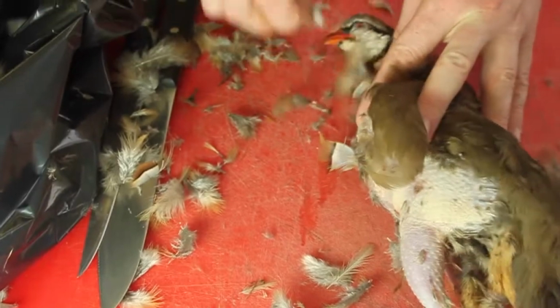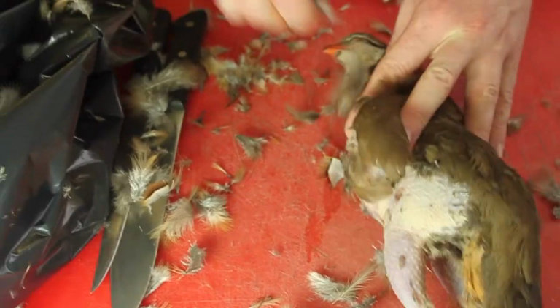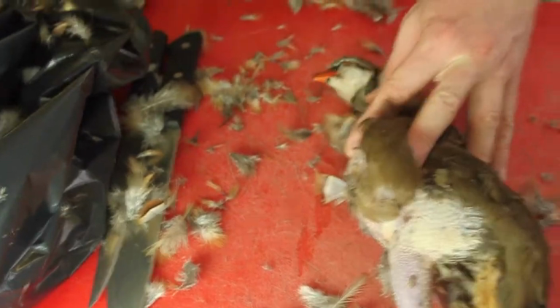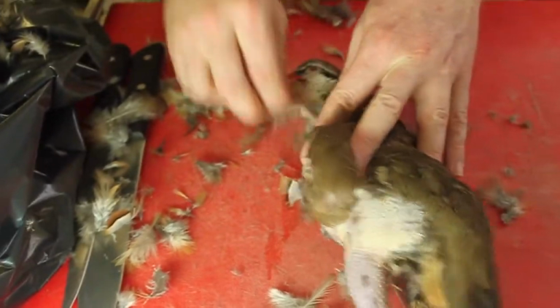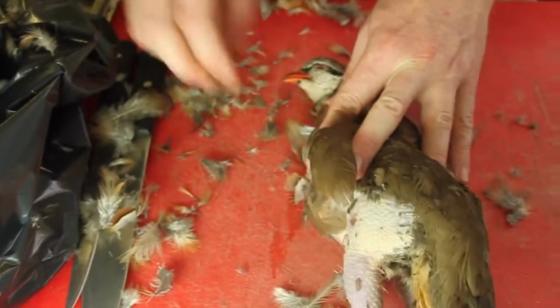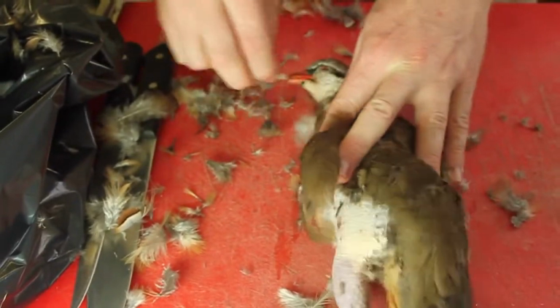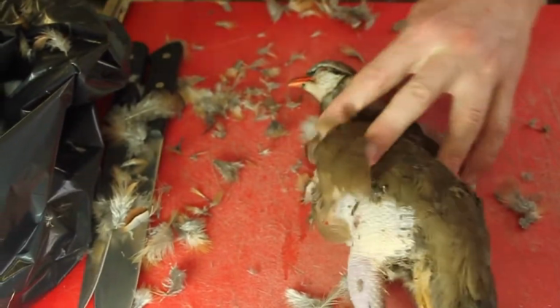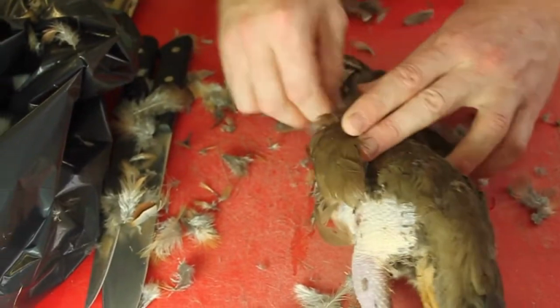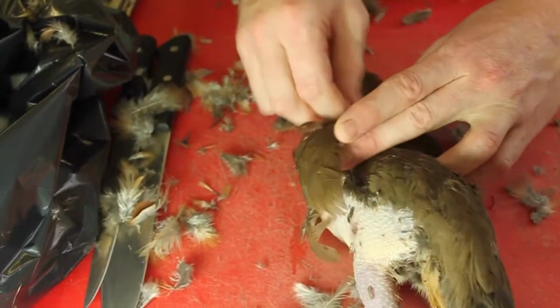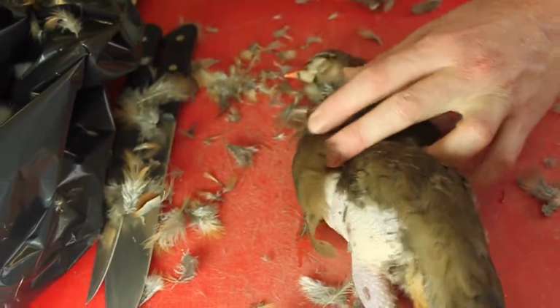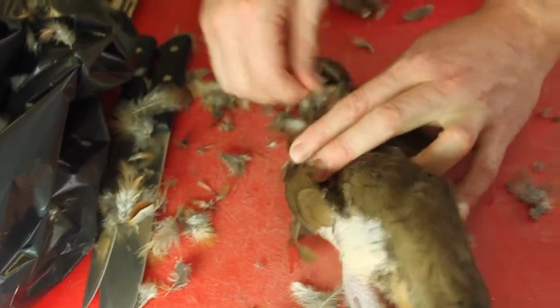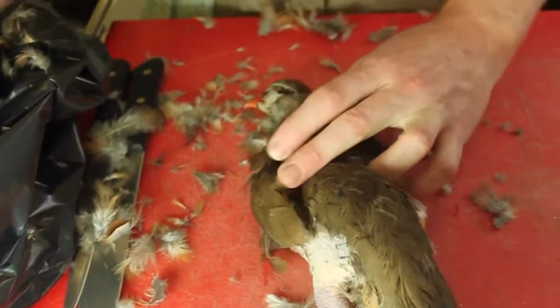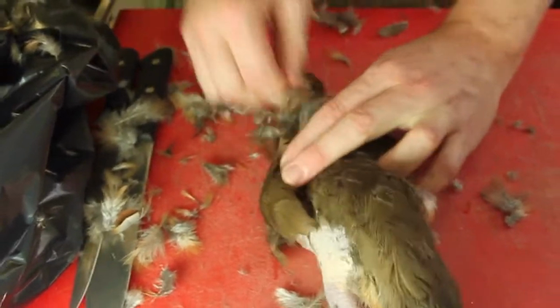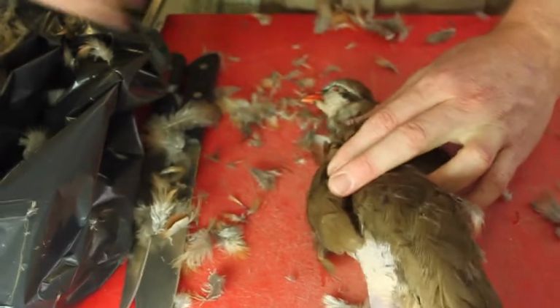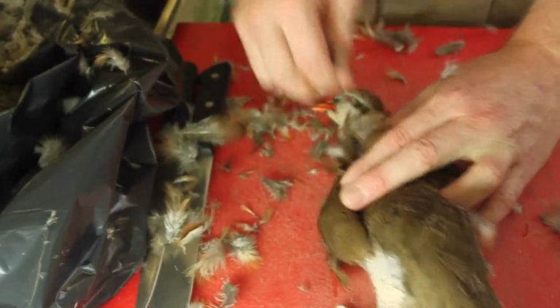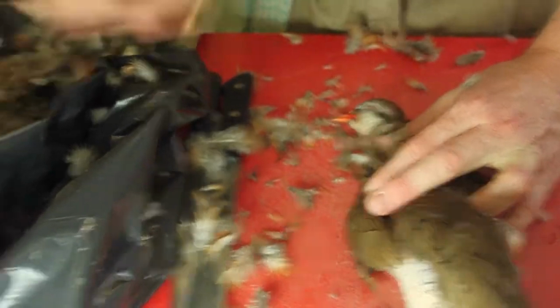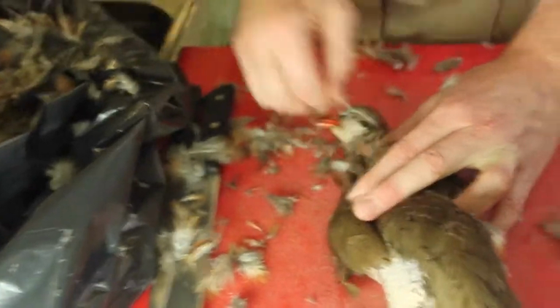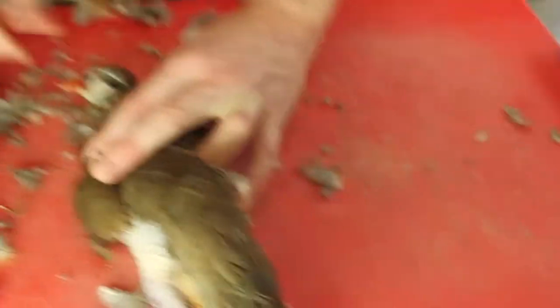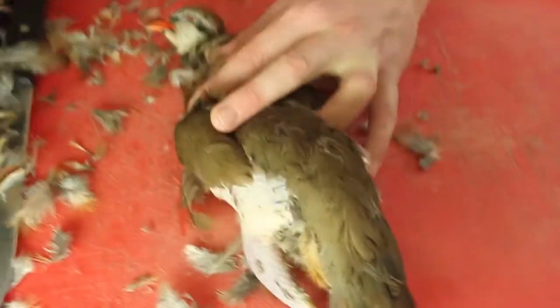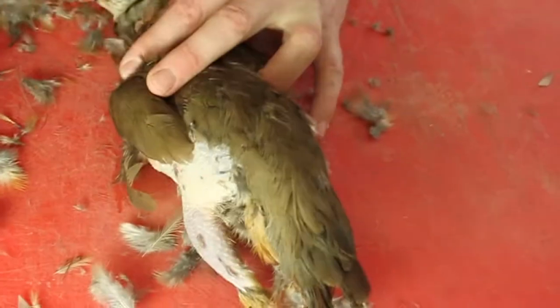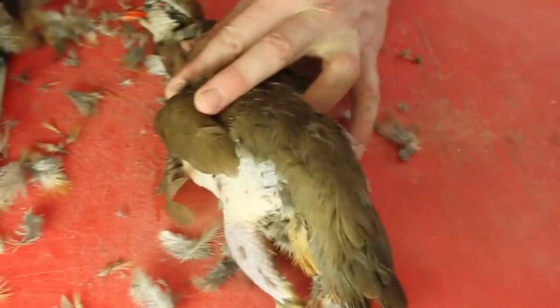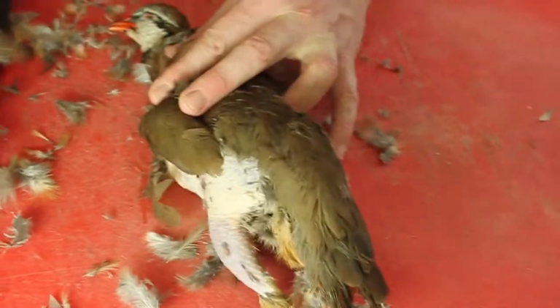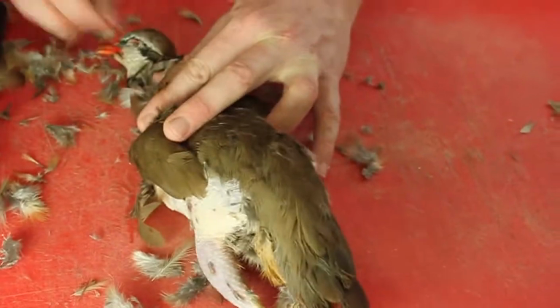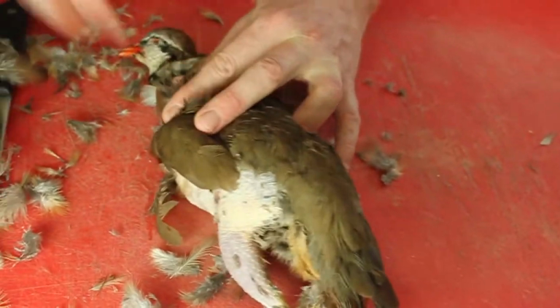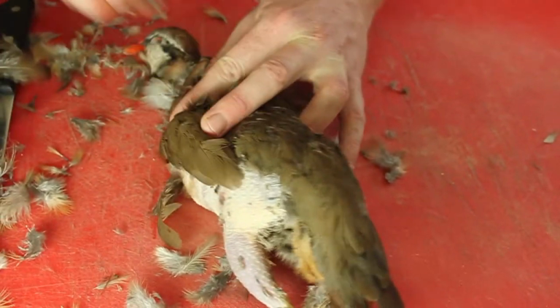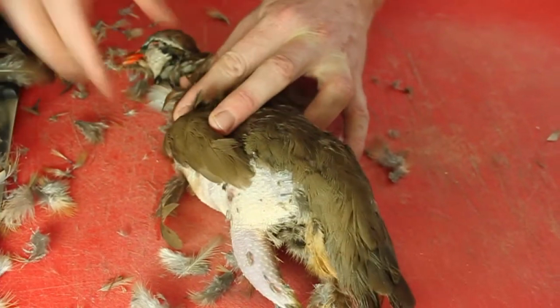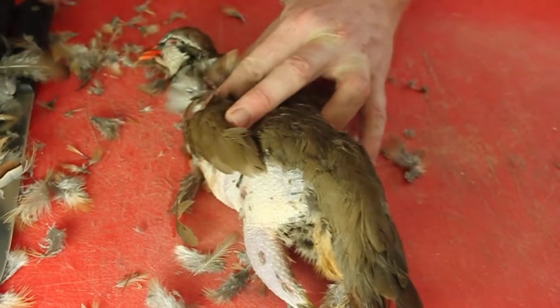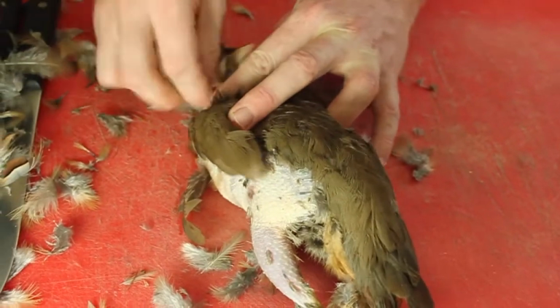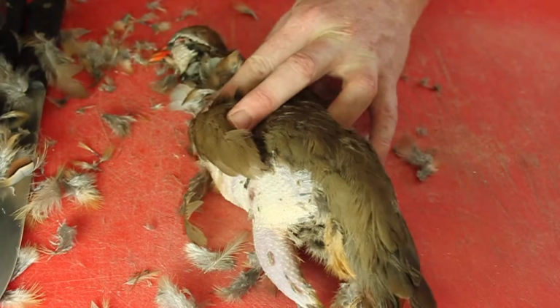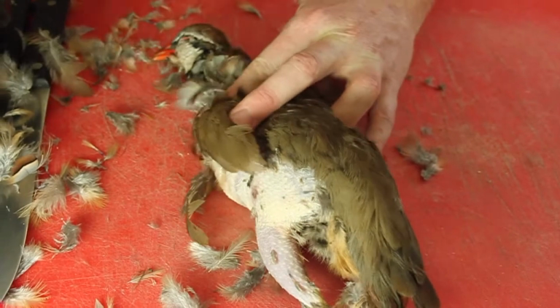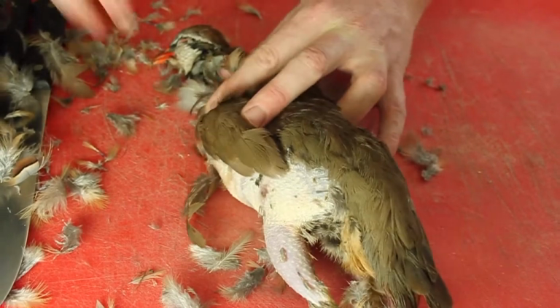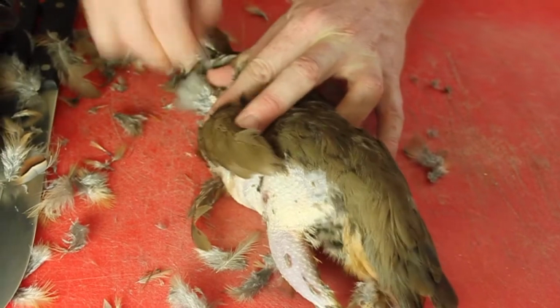So we'll just work from the neck to the body, against the natural grain of the feathers. Short little sharp bursts.